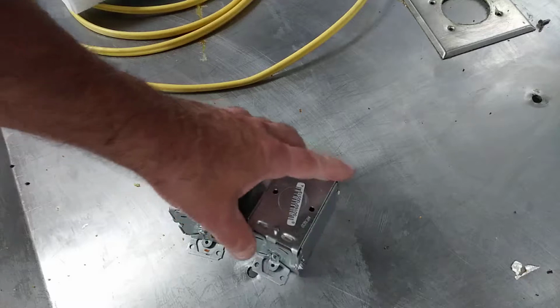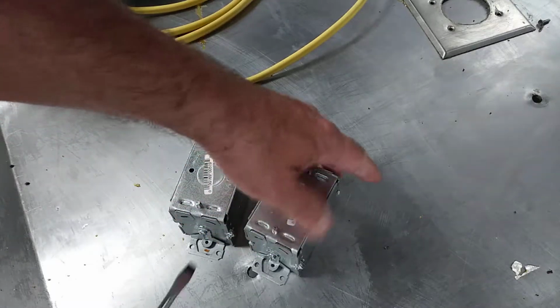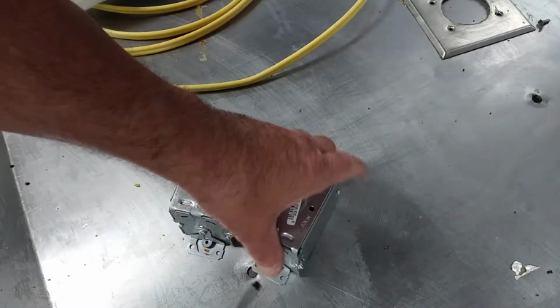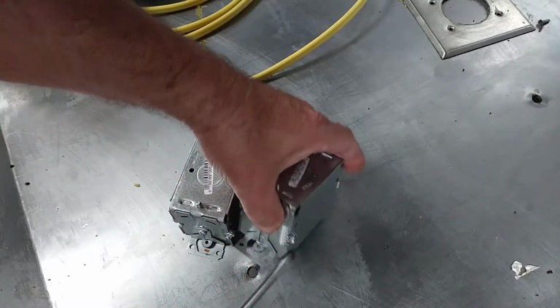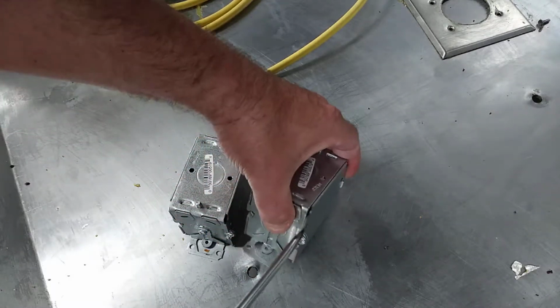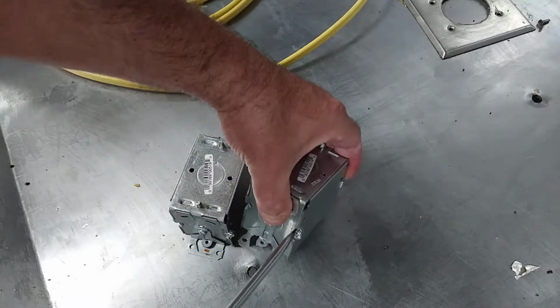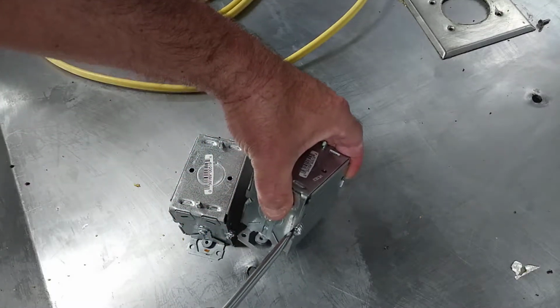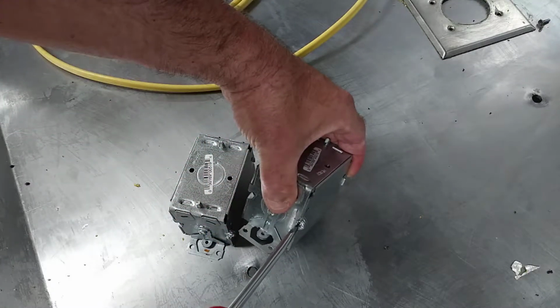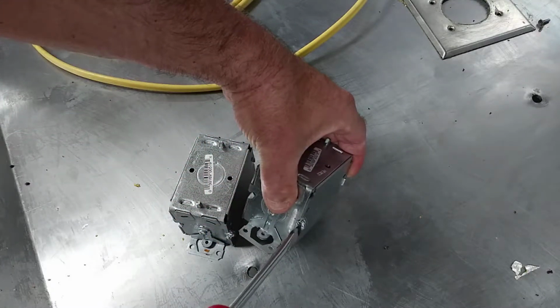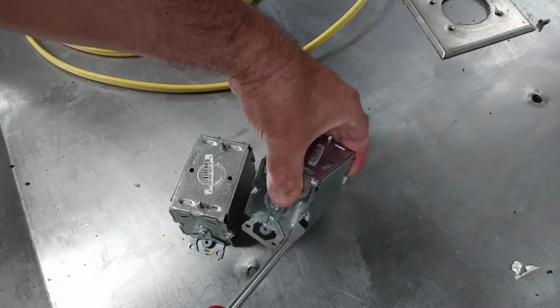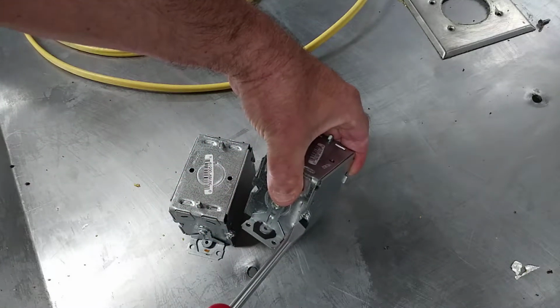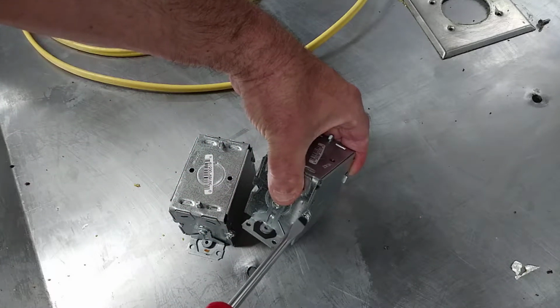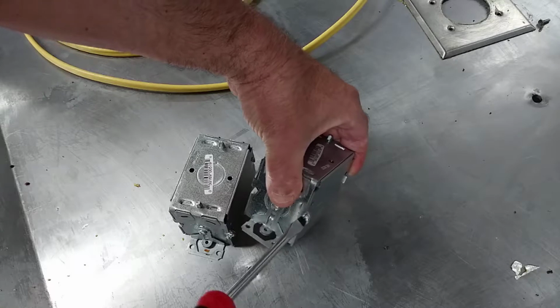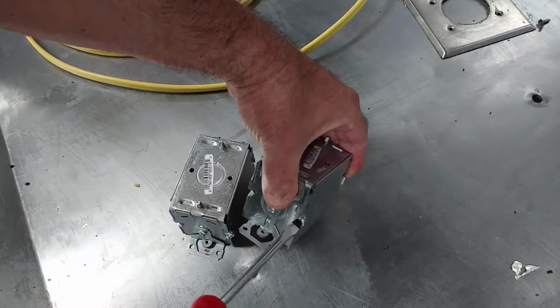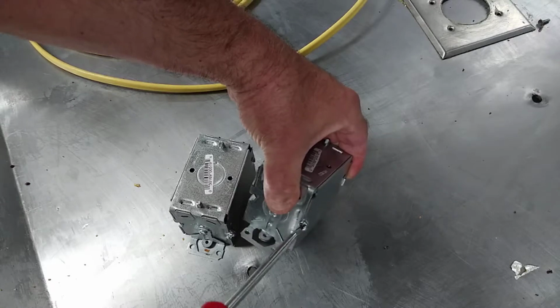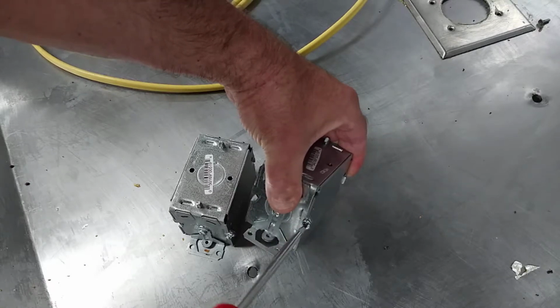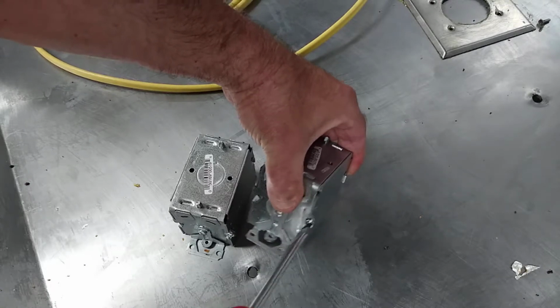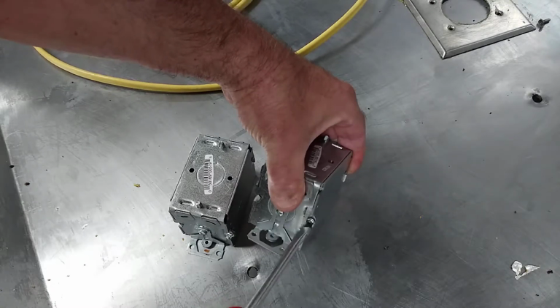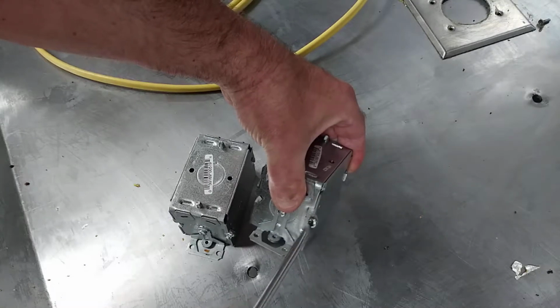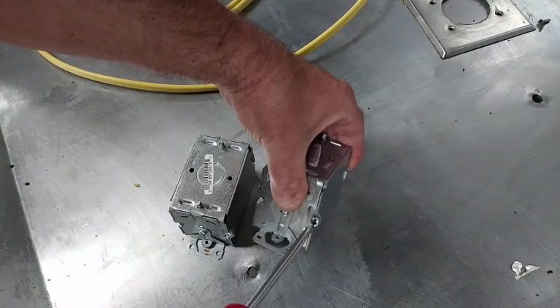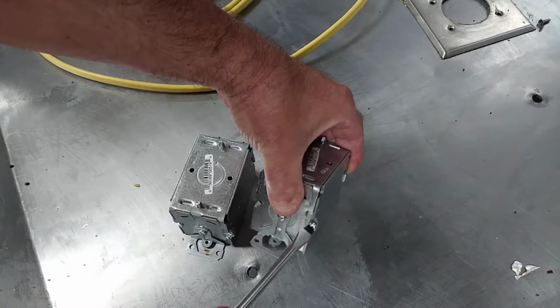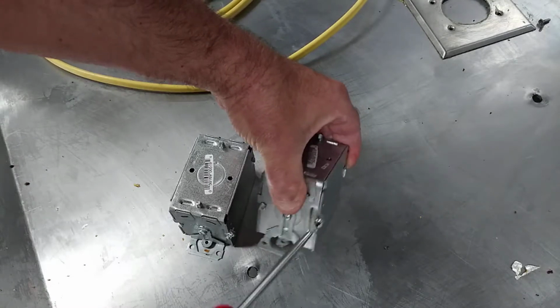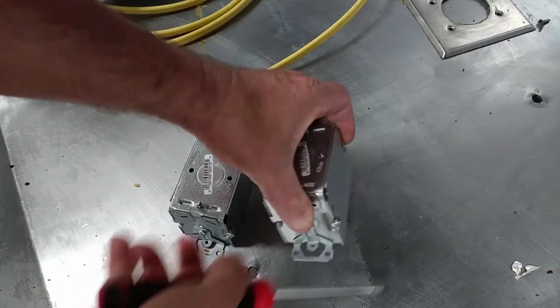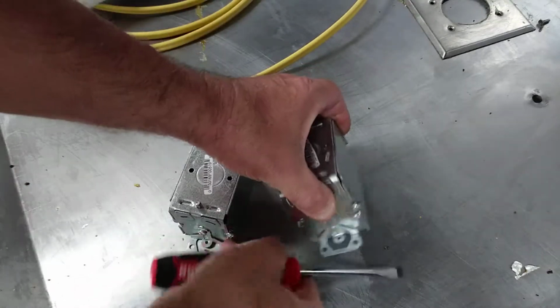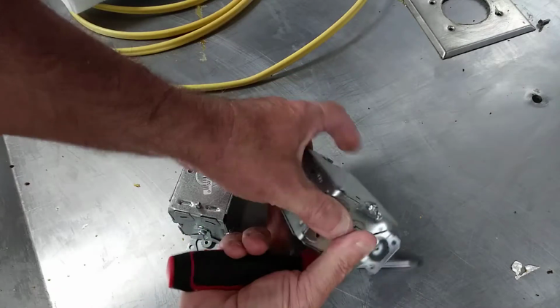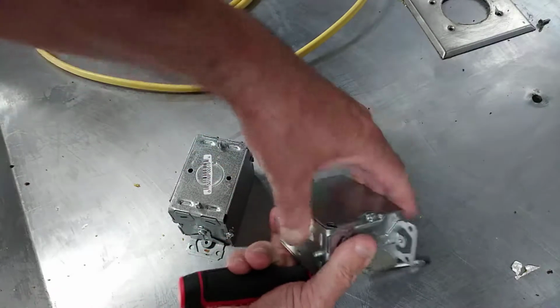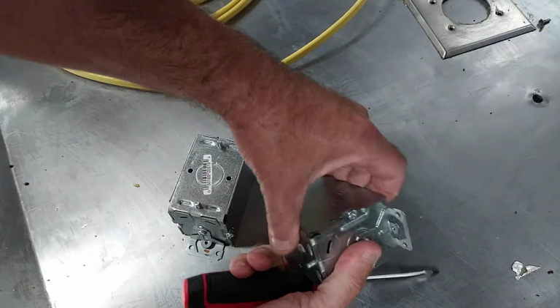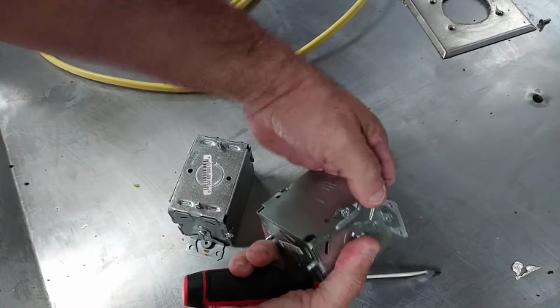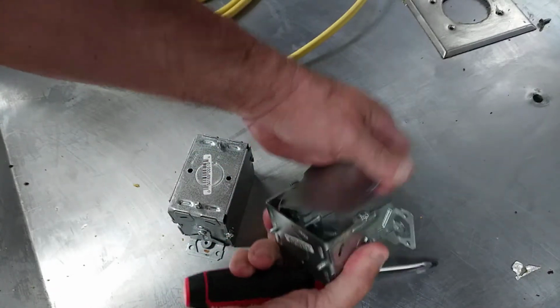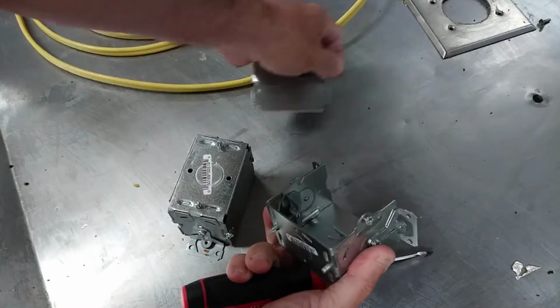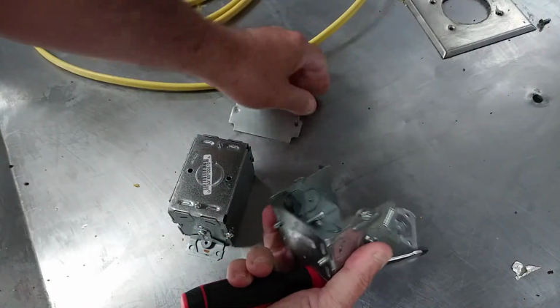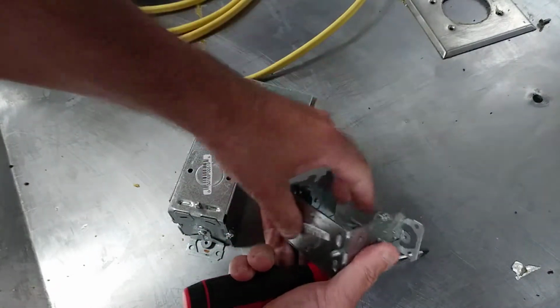Okay, so I'll show you how to gang boxes together. Take the sides off.